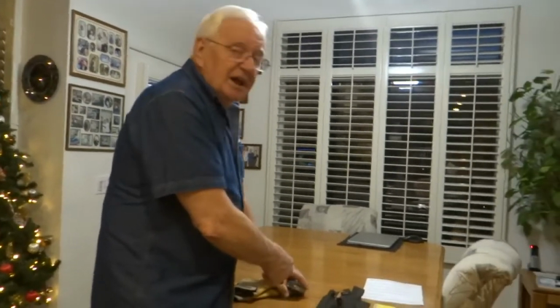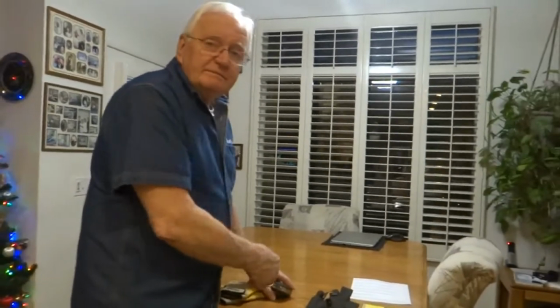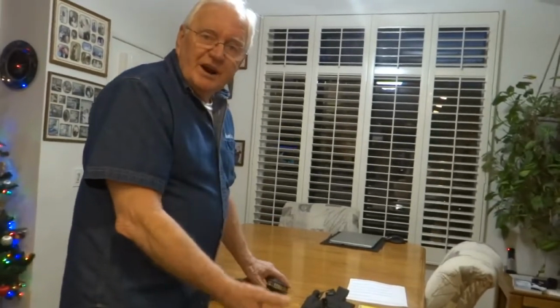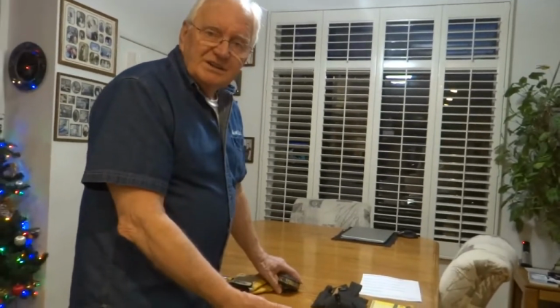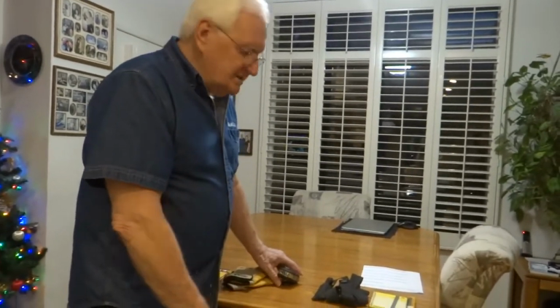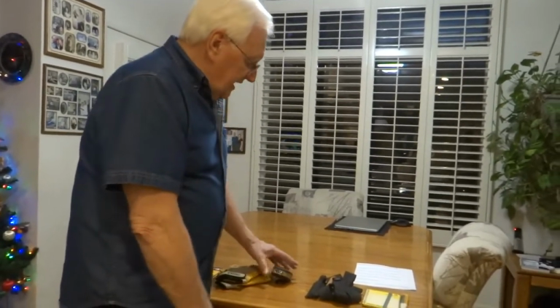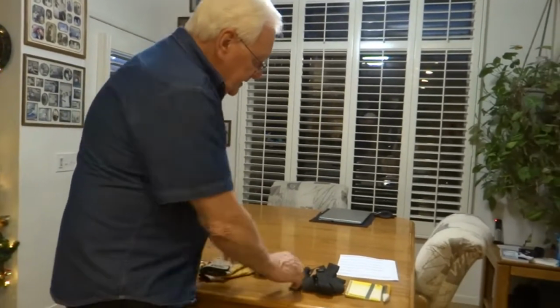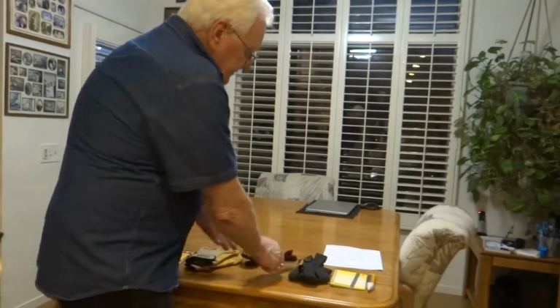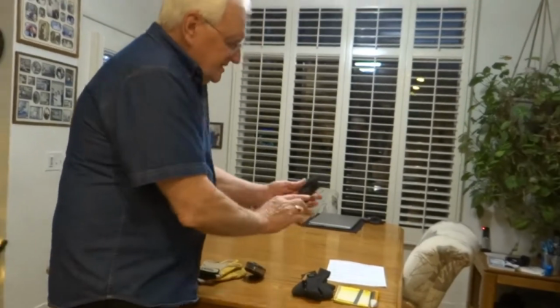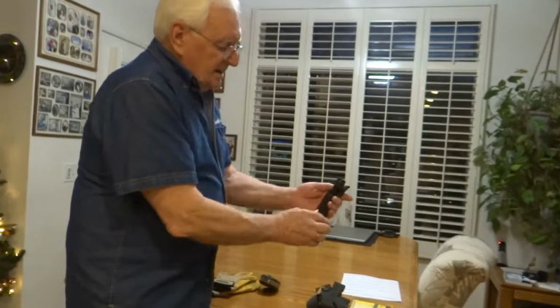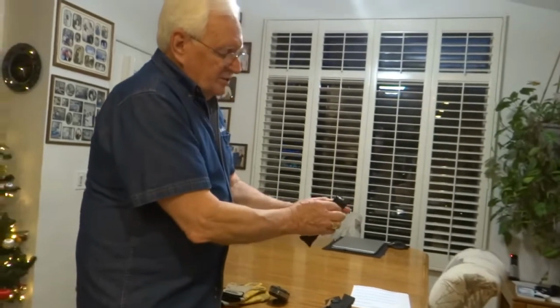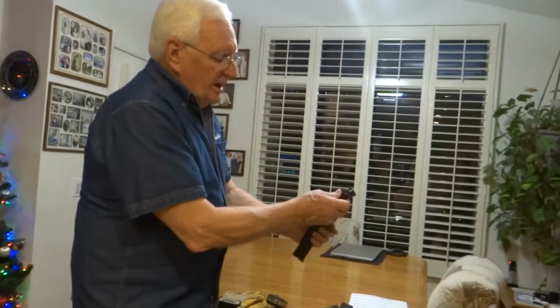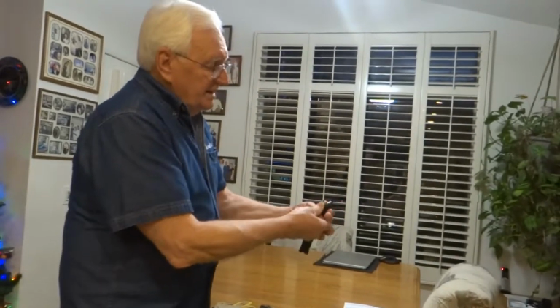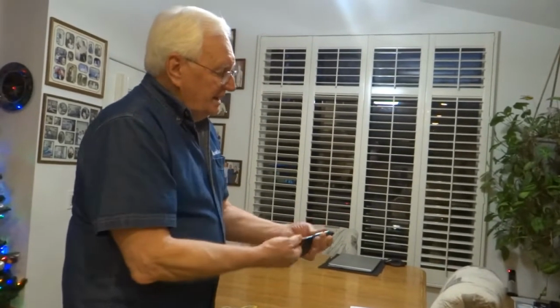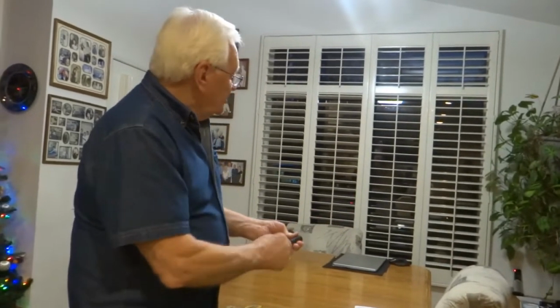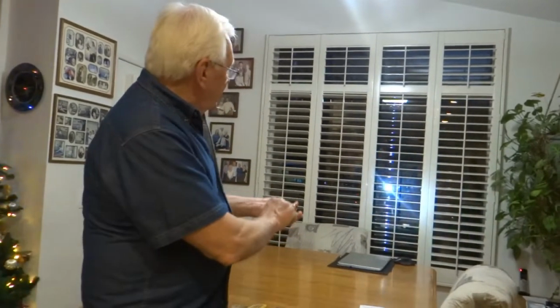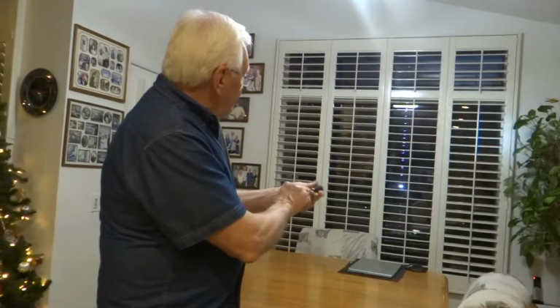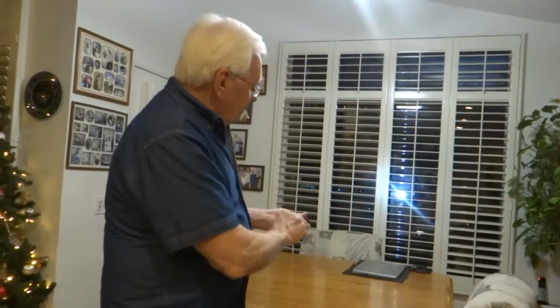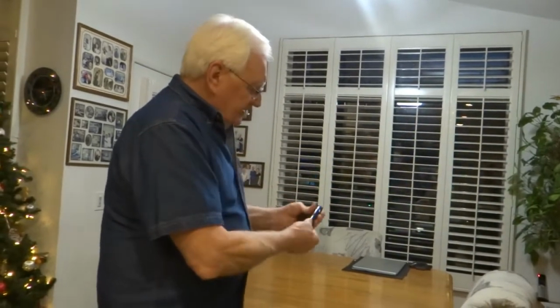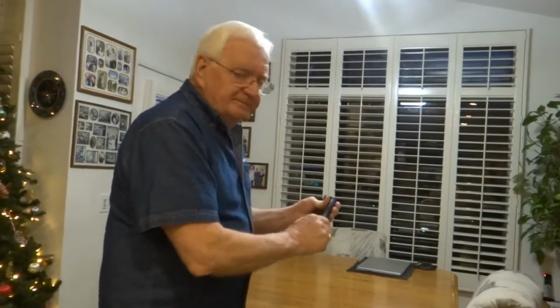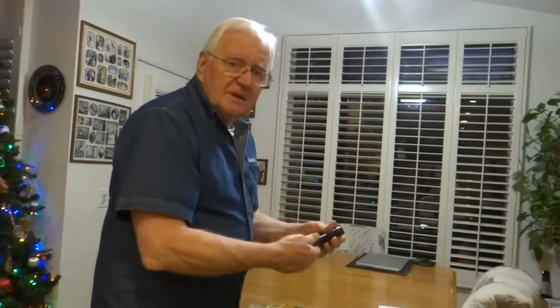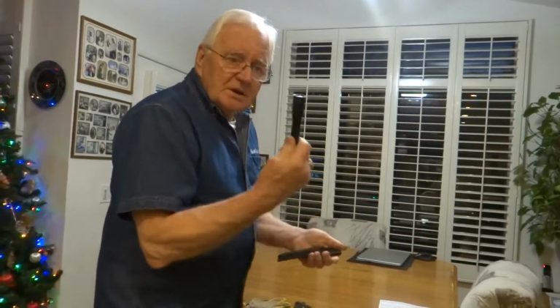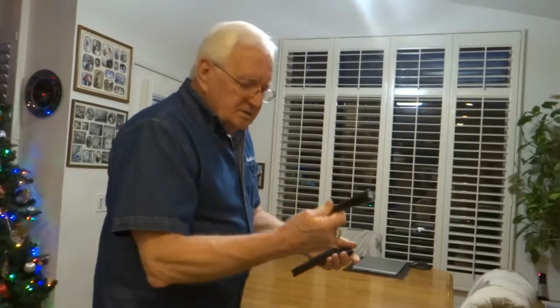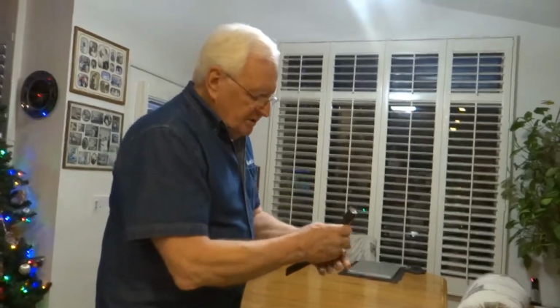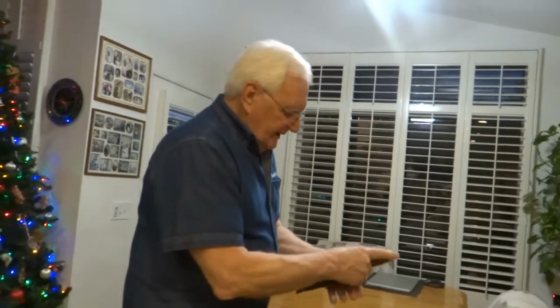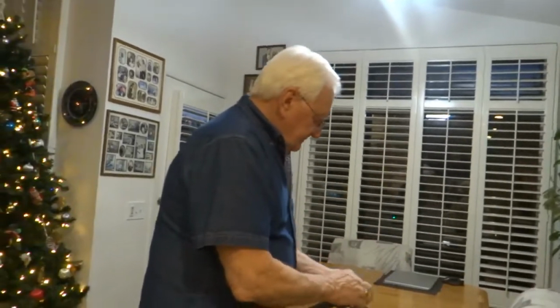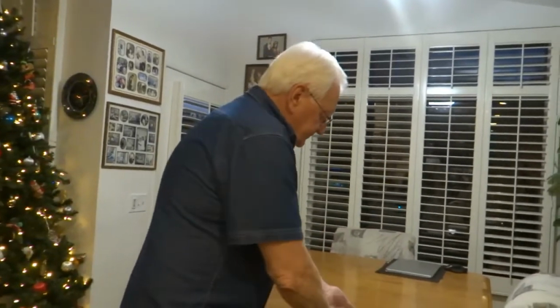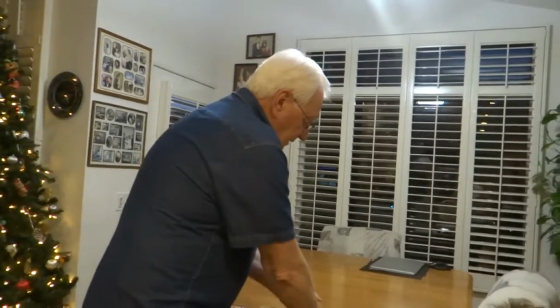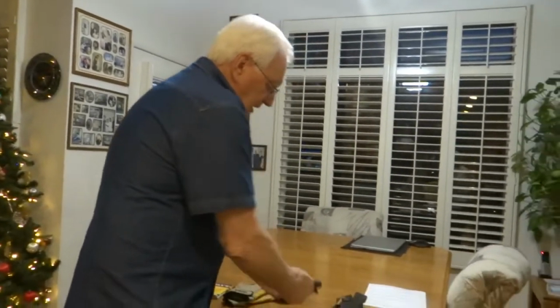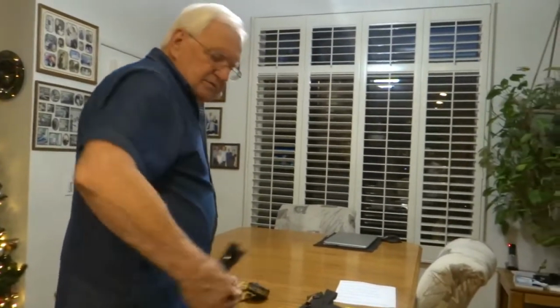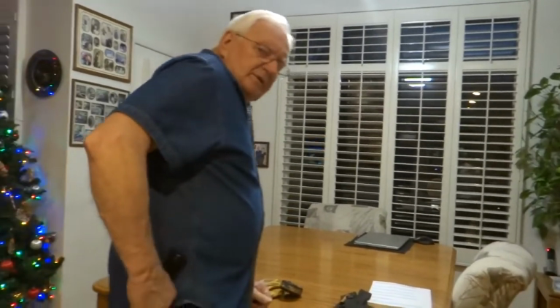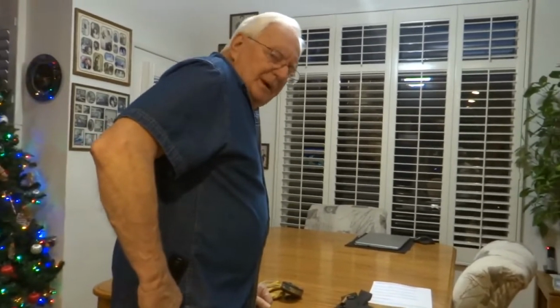A headlight for attics, things like that. This 3-watt LED — it's great, I love it. It's good to have. It's right here on my belt.